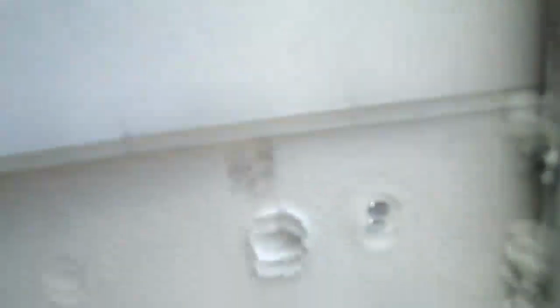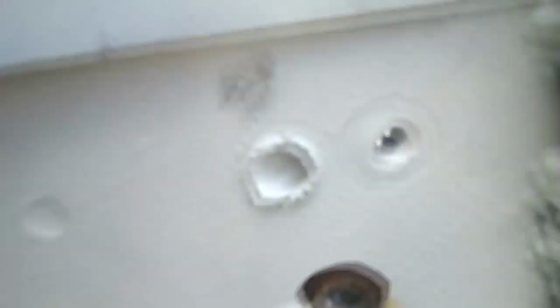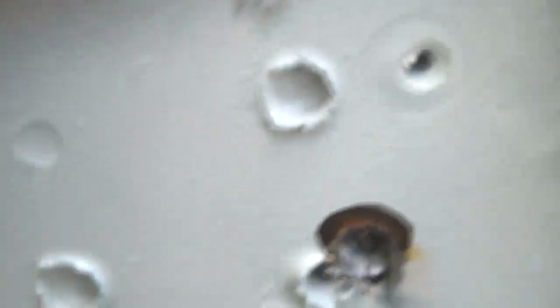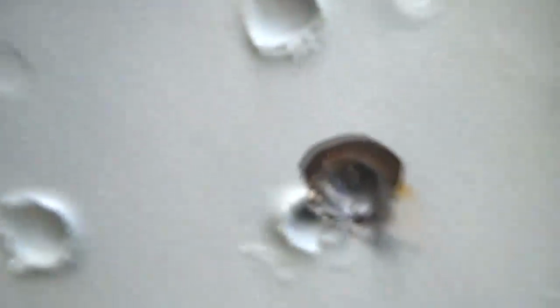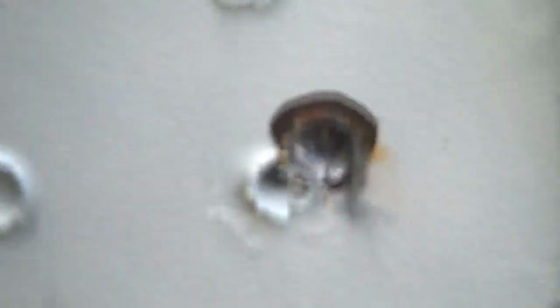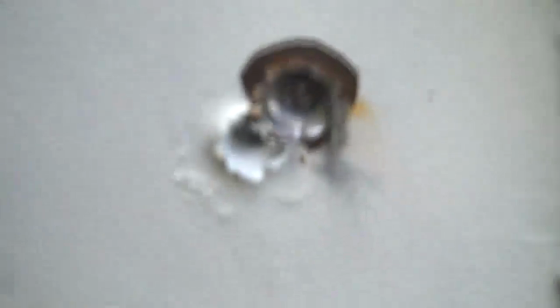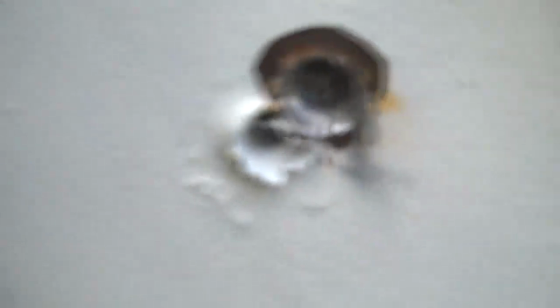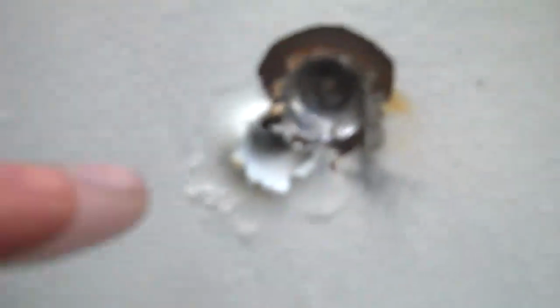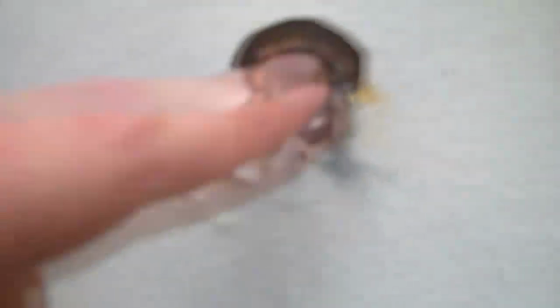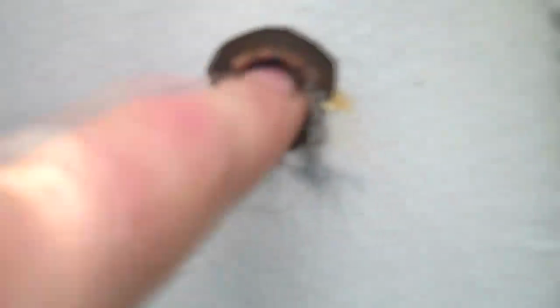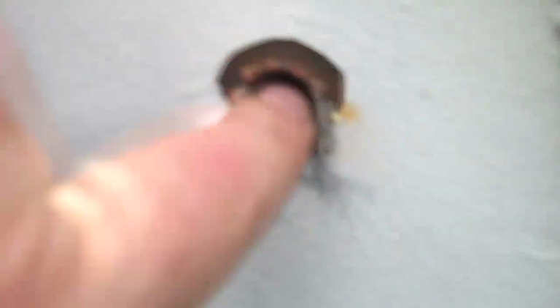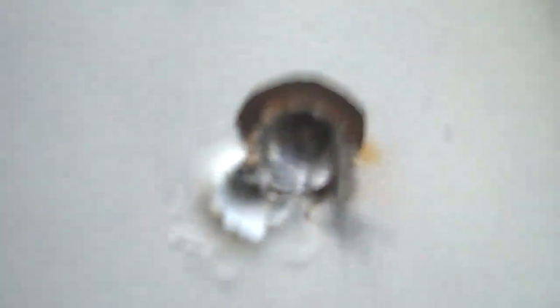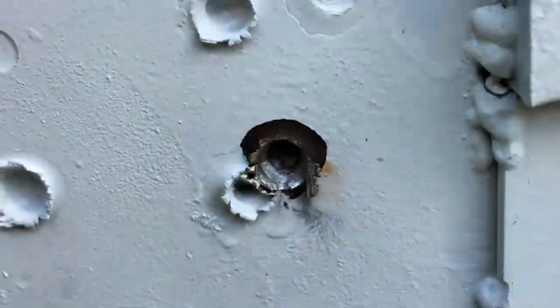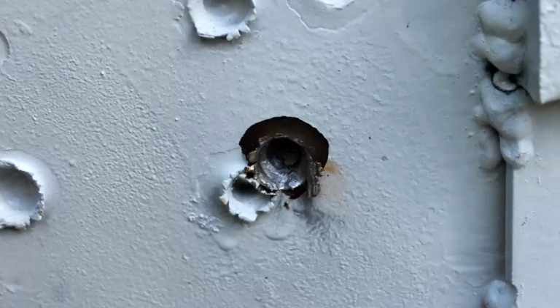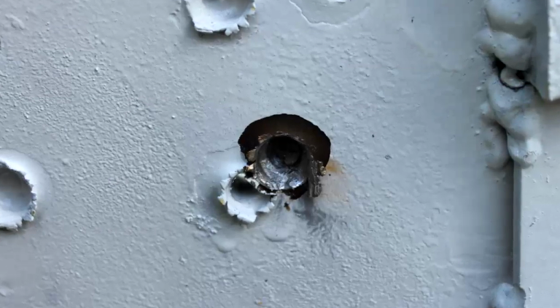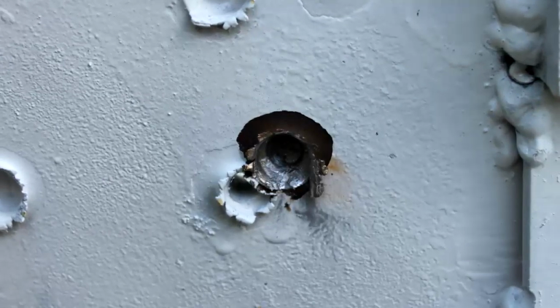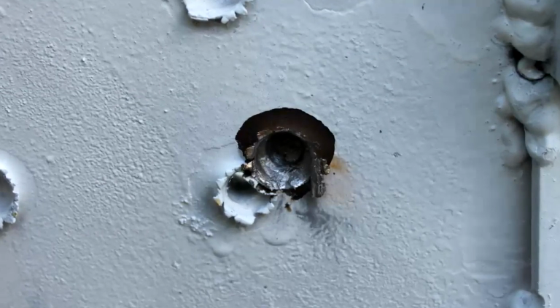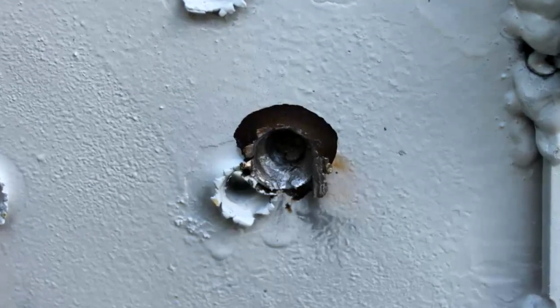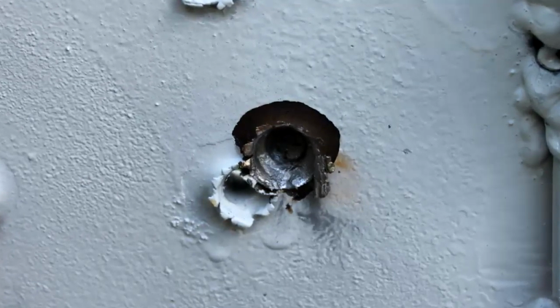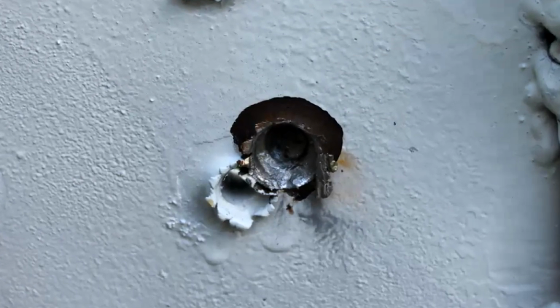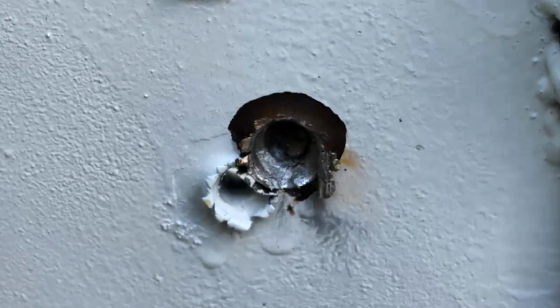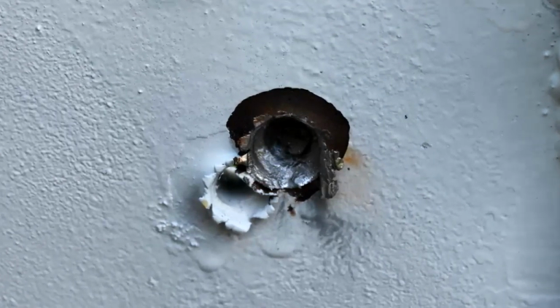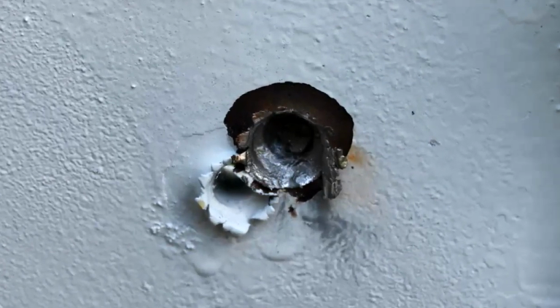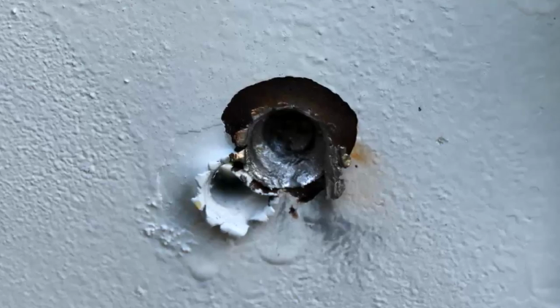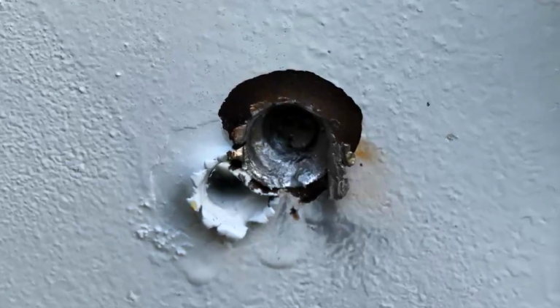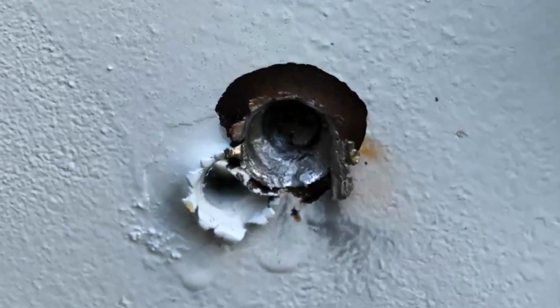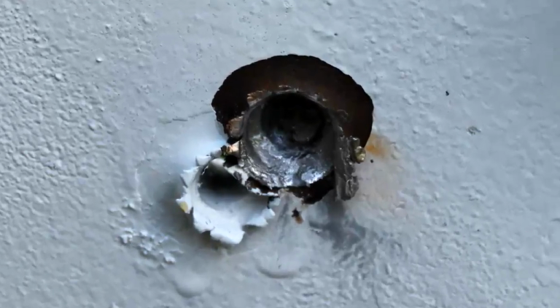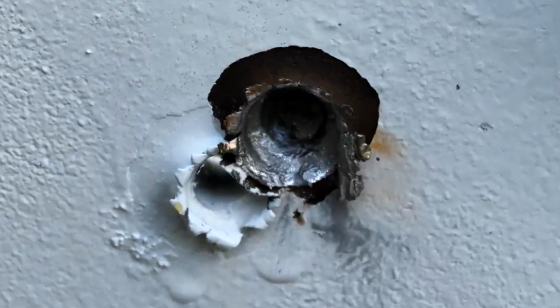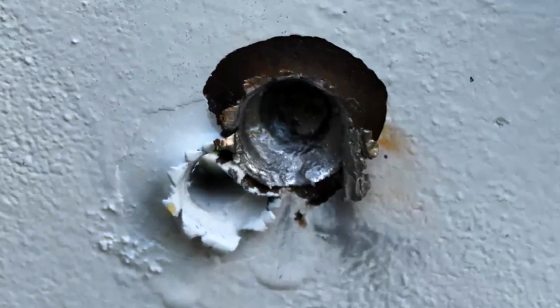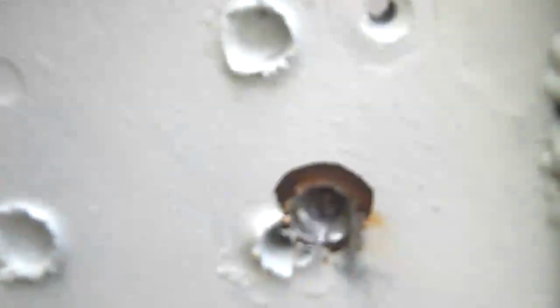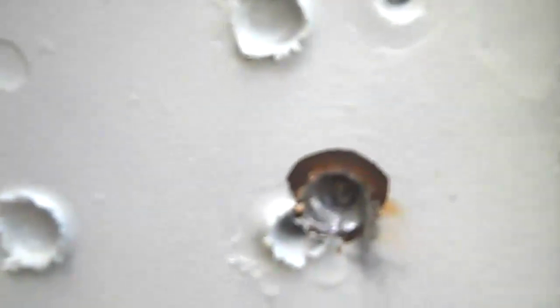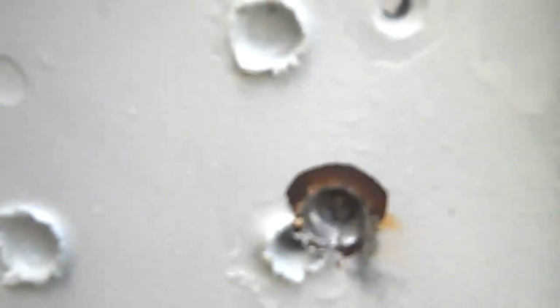Next I shot at the ½ inch steel plate. Again did not penetrate, but got pretty far — another nice dent in there.